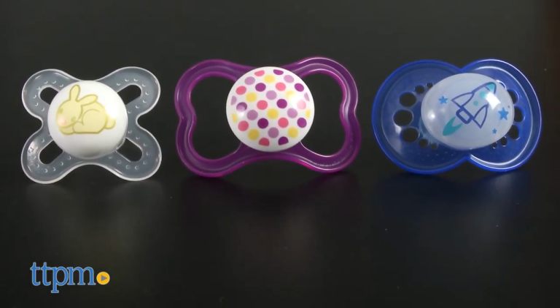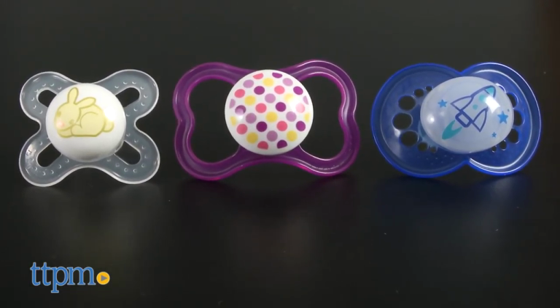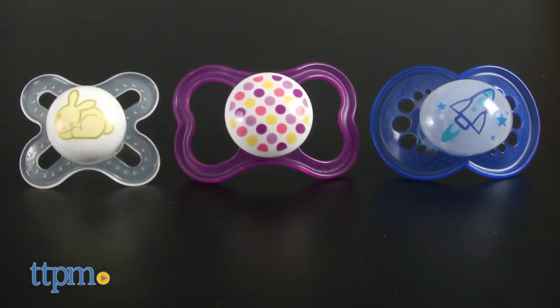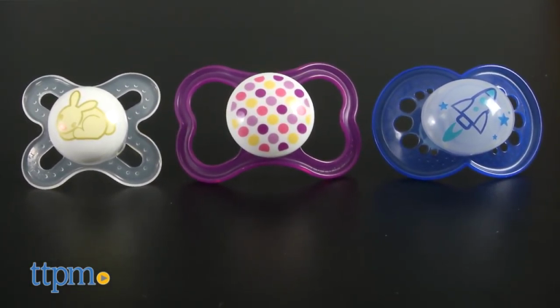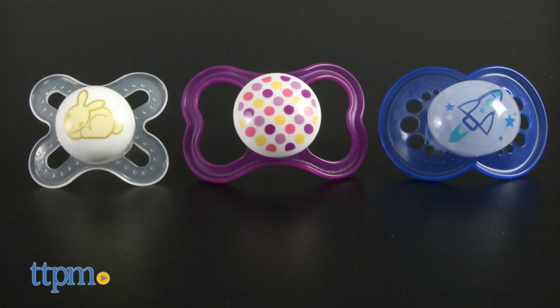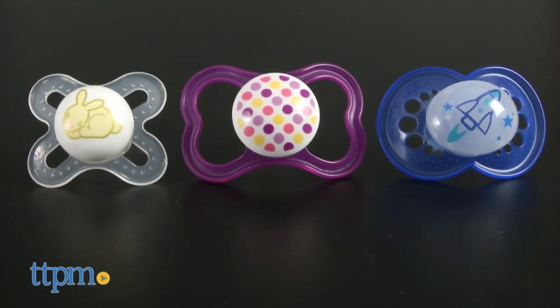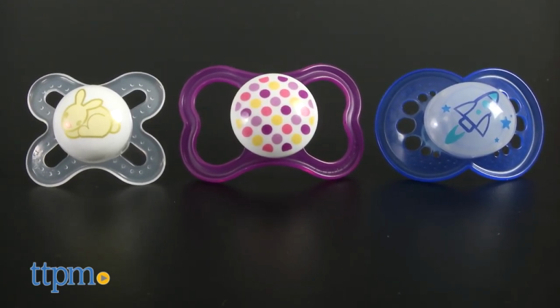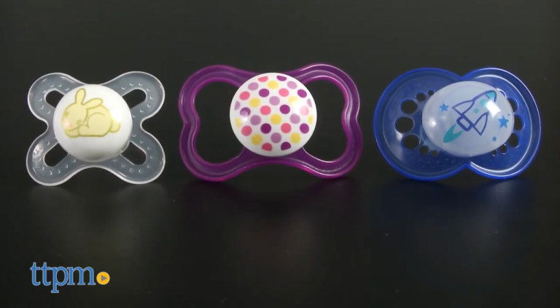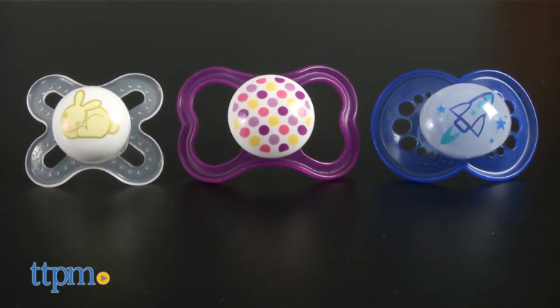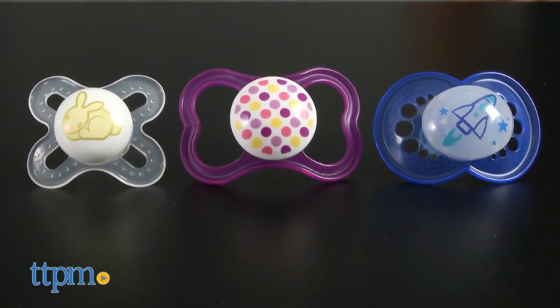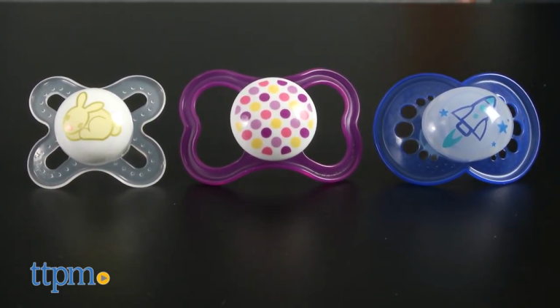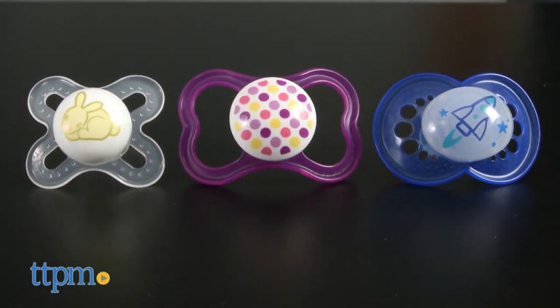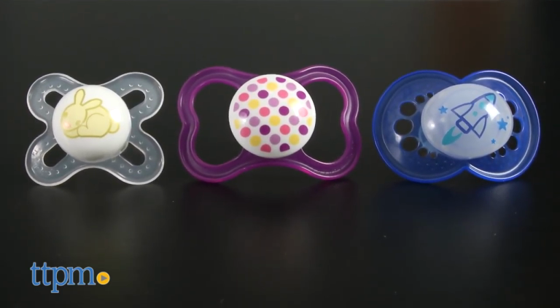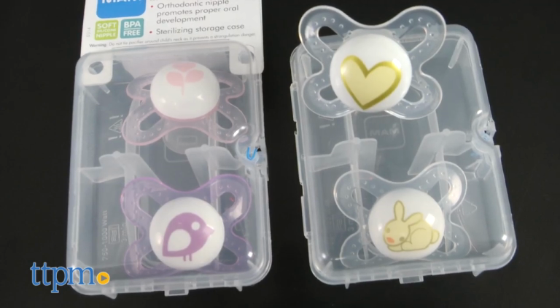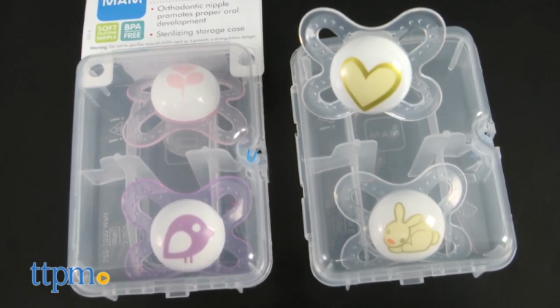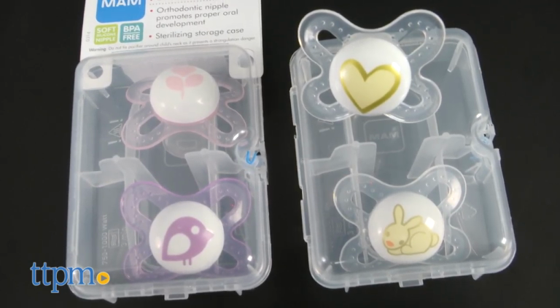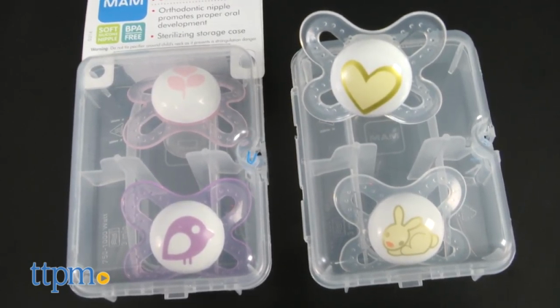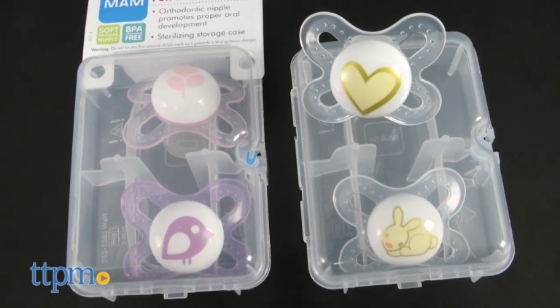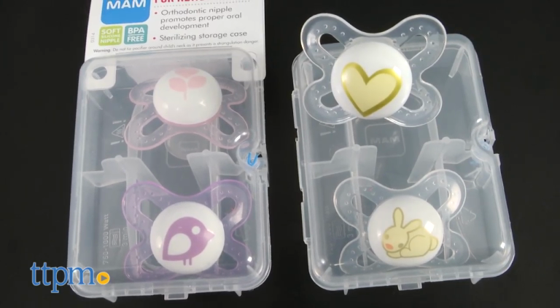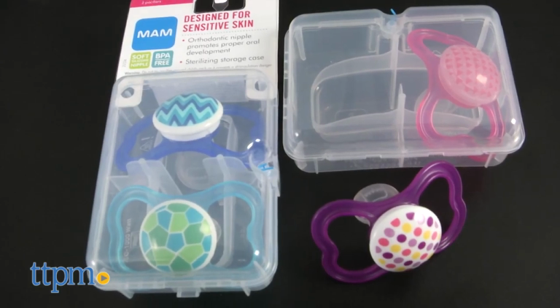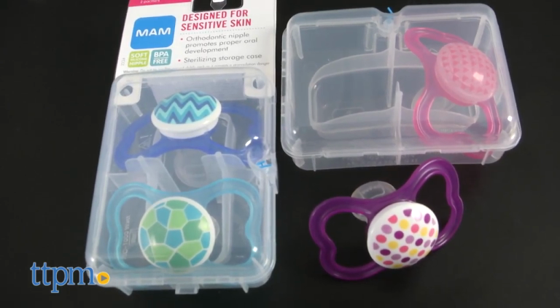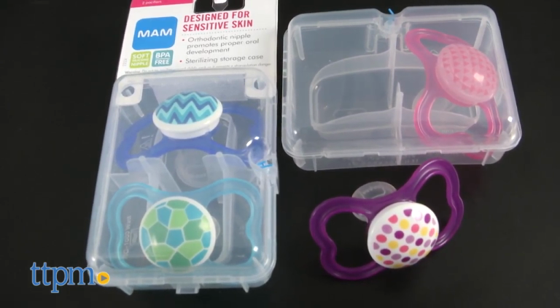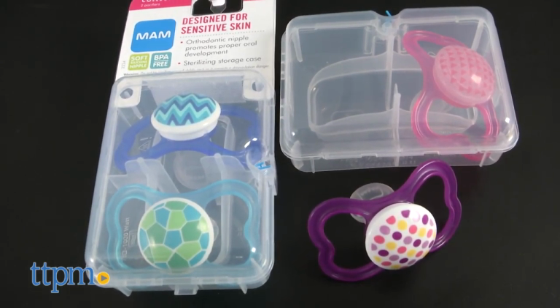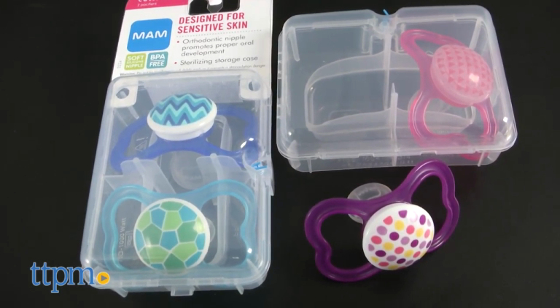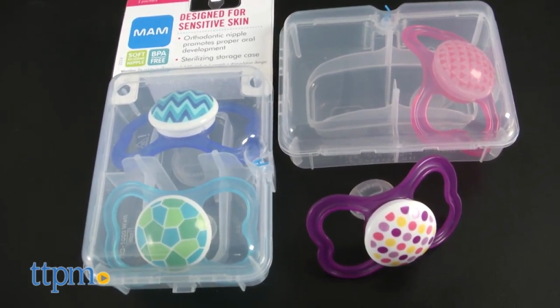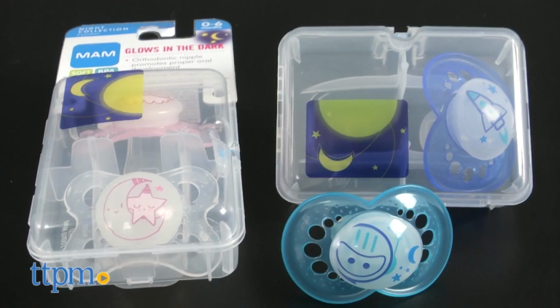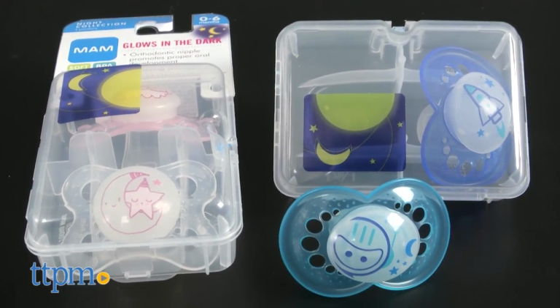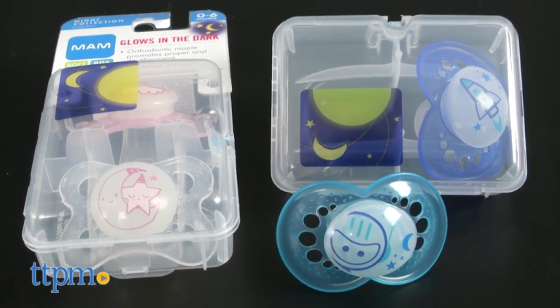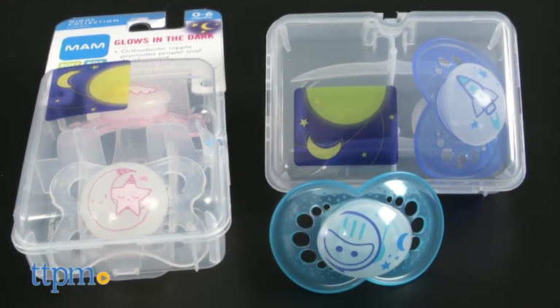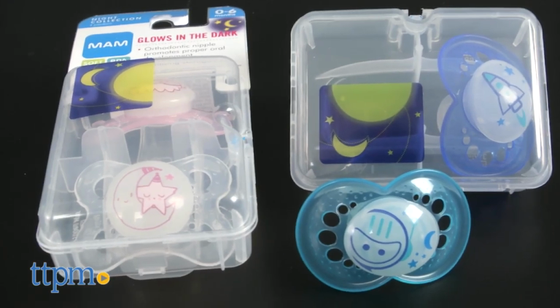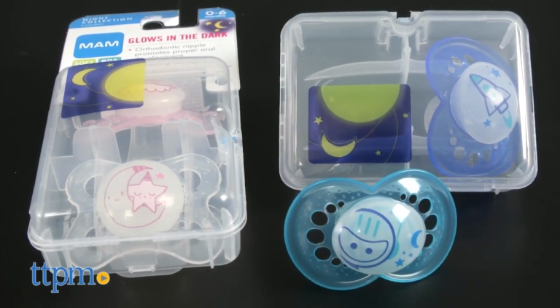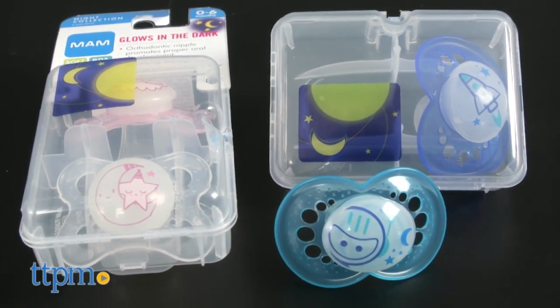These are great for soothing babies, and the various sizes are a nice detail for keeping up with your growing babe. The start collection is for ages birth and up. The air collection is for ages 6 months and up. And the night collection is for ages birth through 6 months.